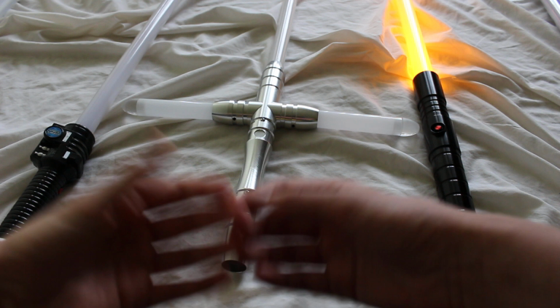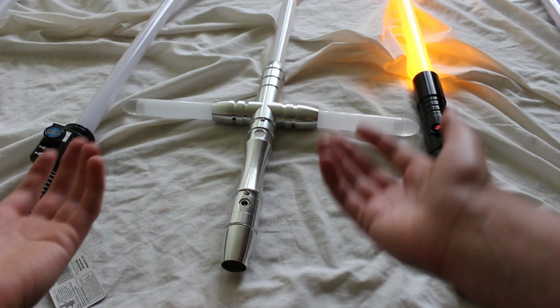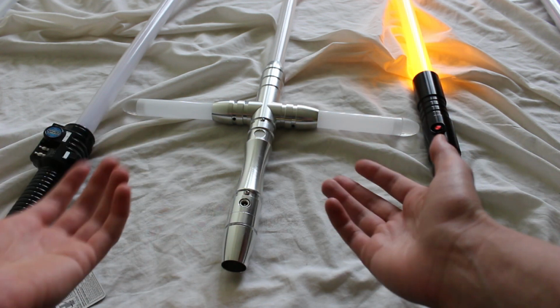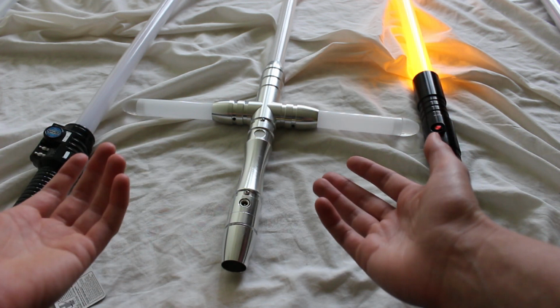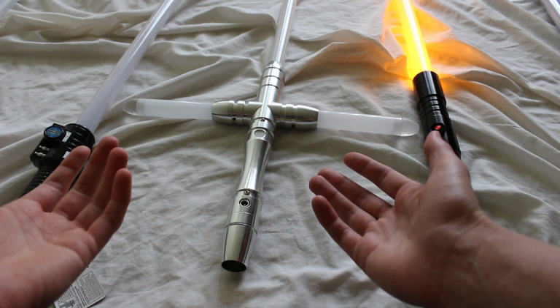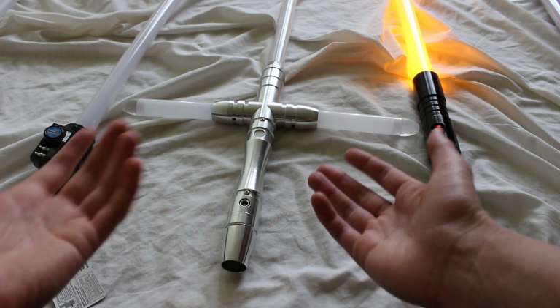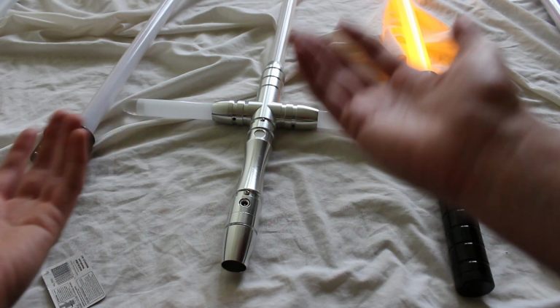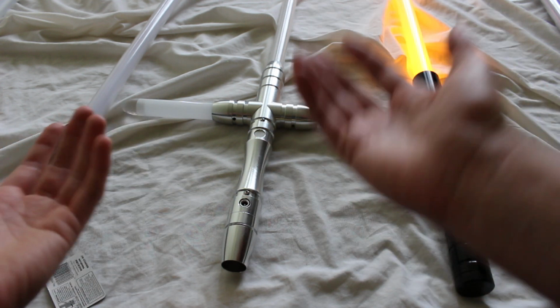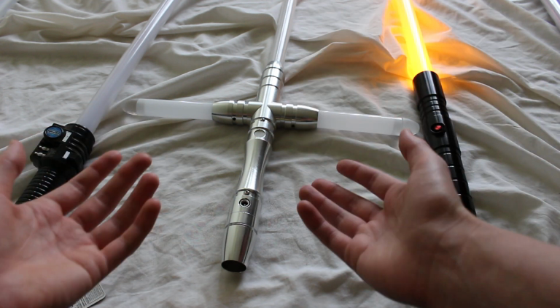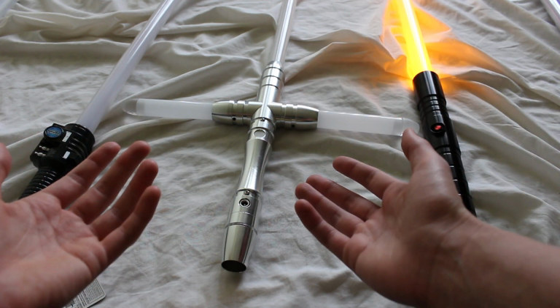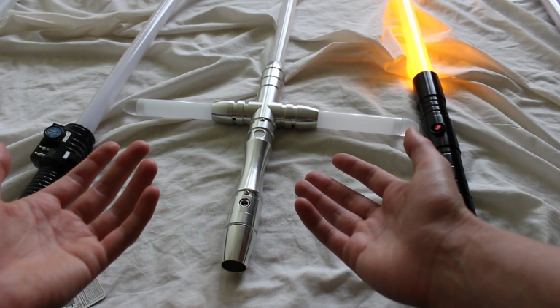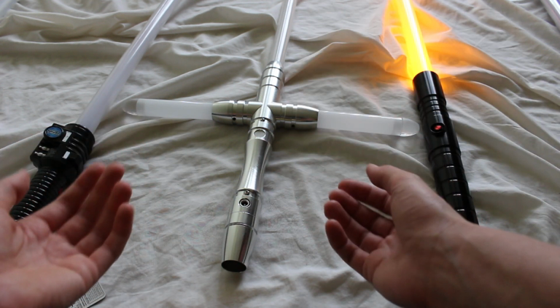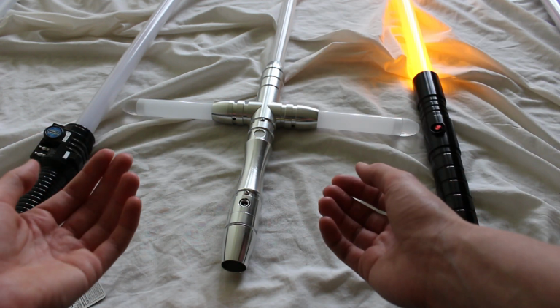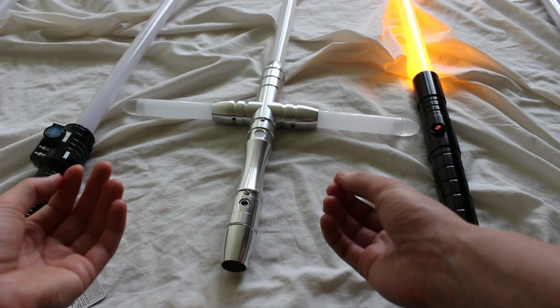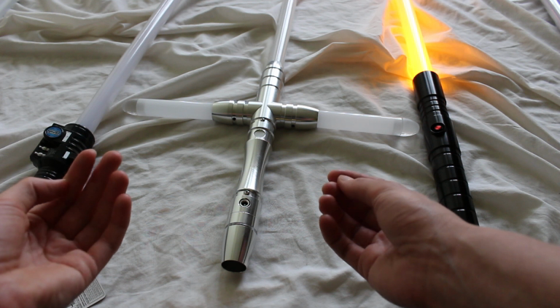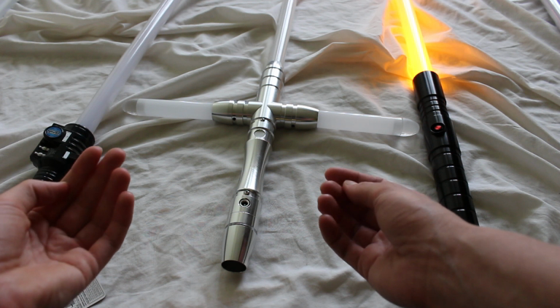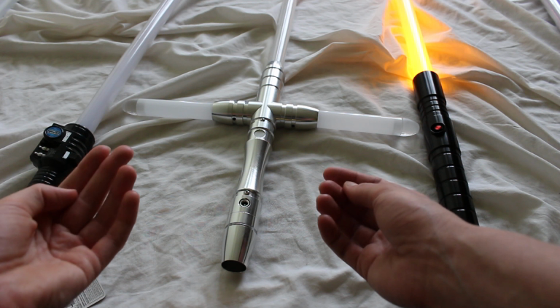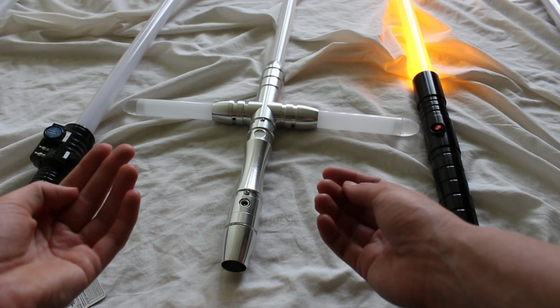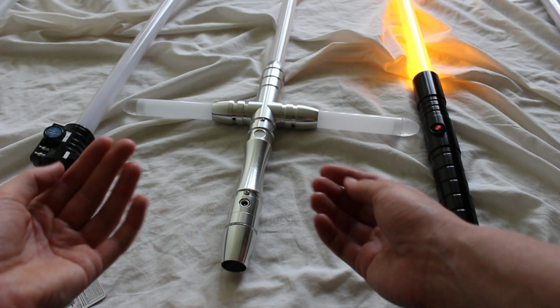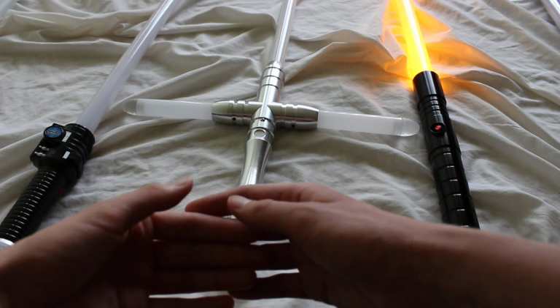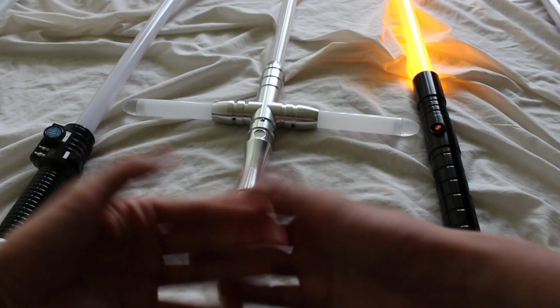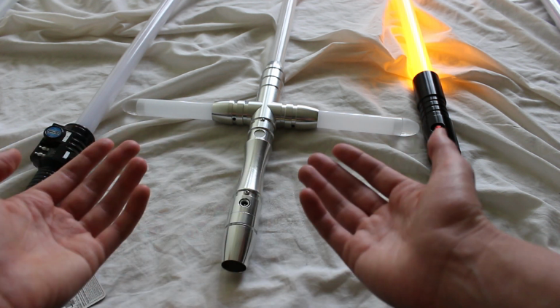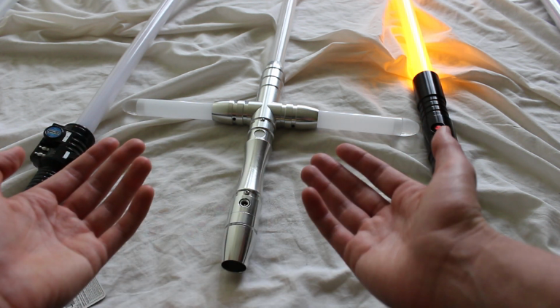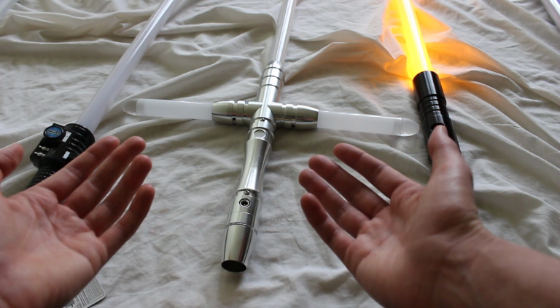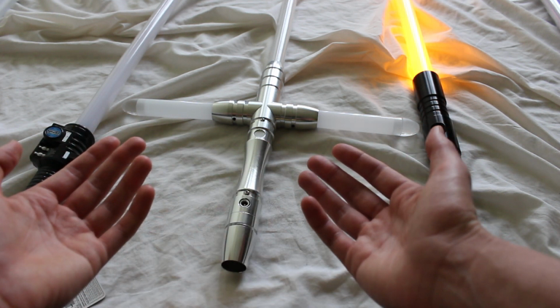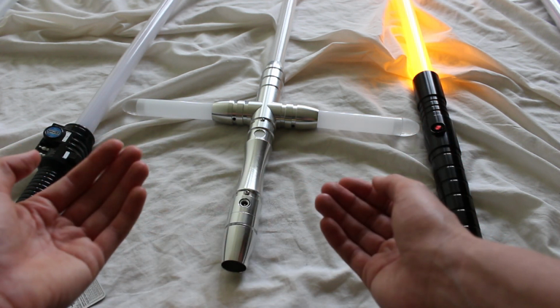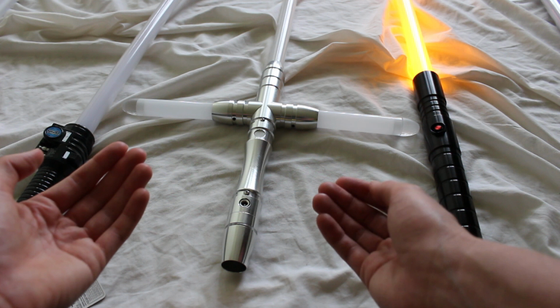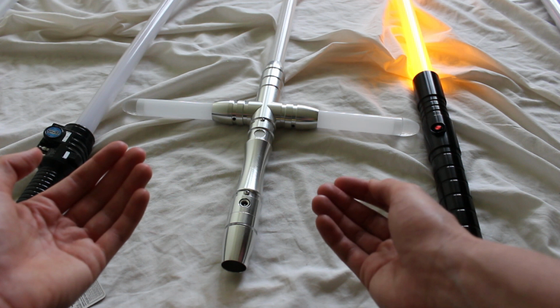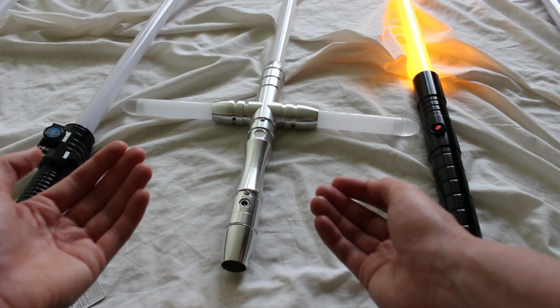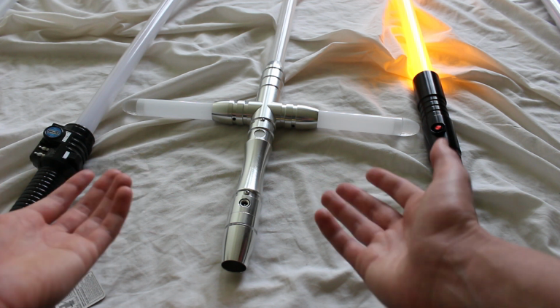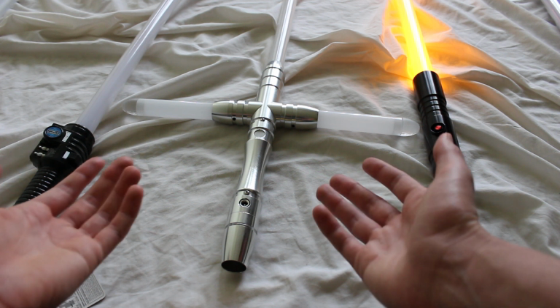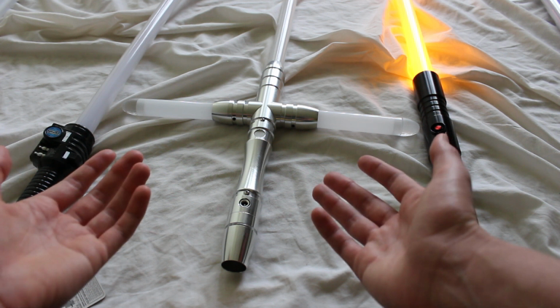Any one of these sabers could be a good fit for a certain person. I just wanted to cover some of the broad strokes of this discussion — let me know what you guys think, and take it from here.